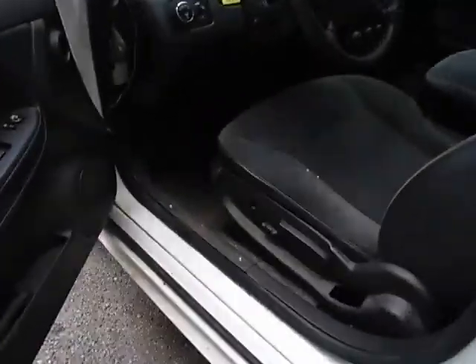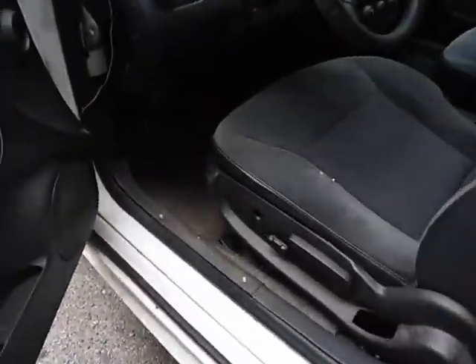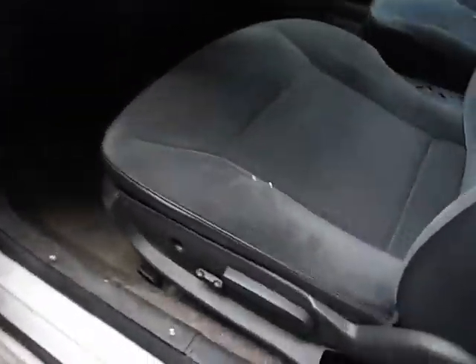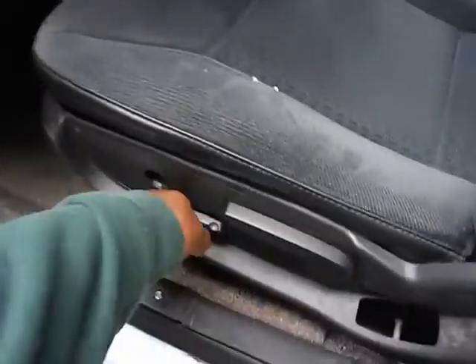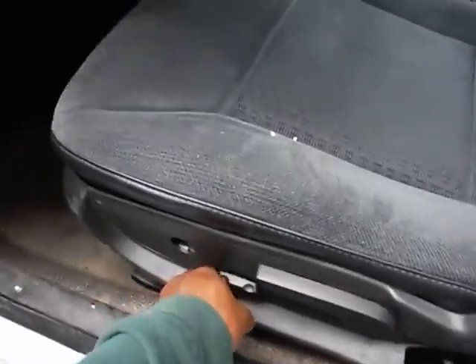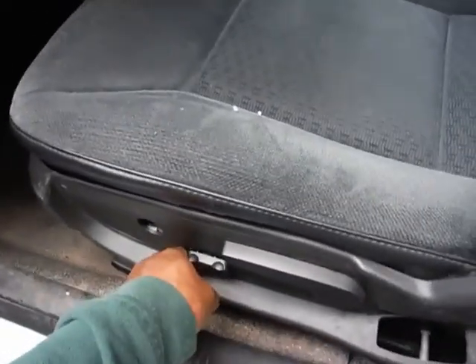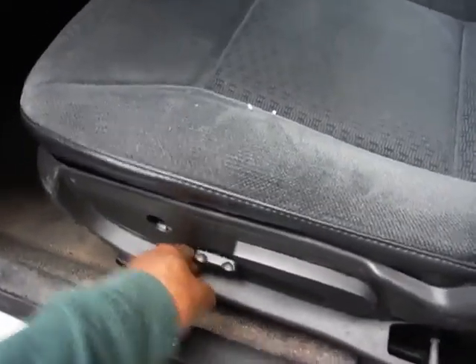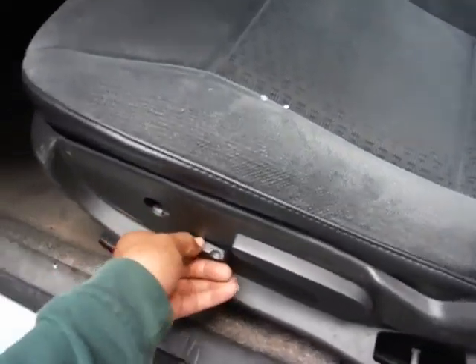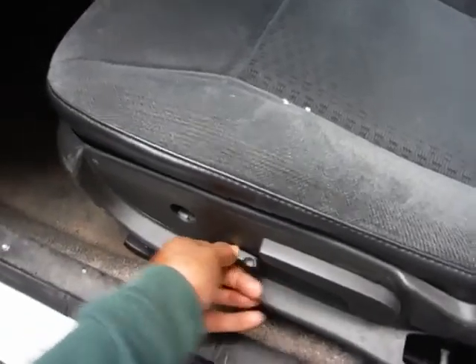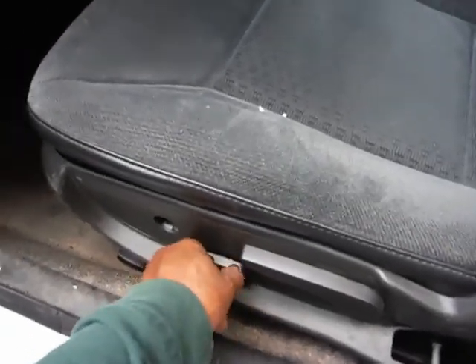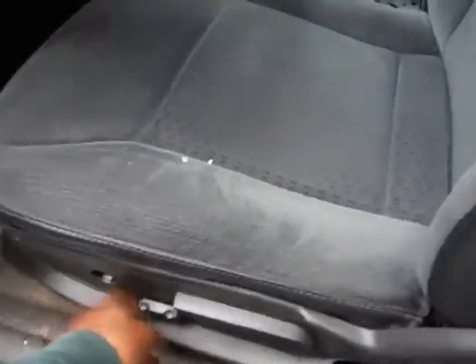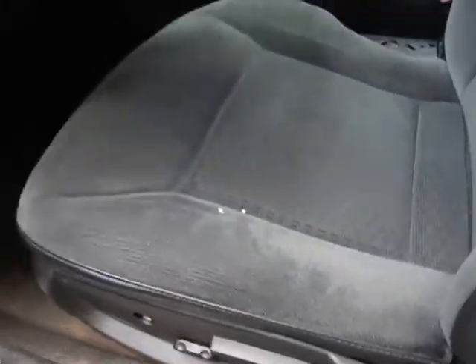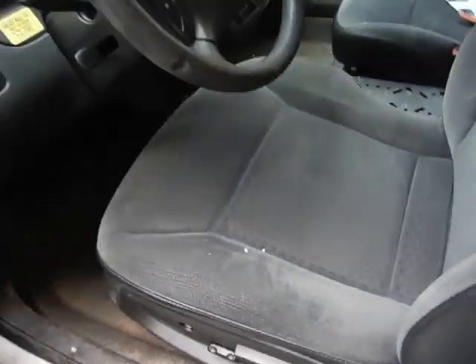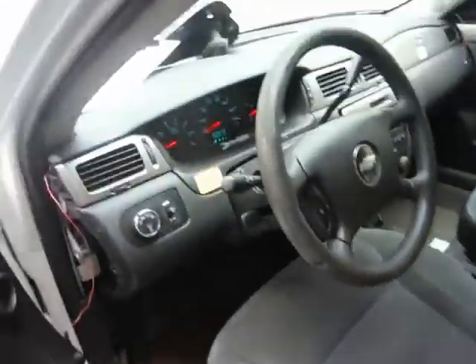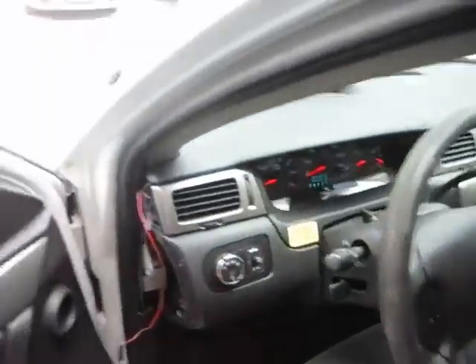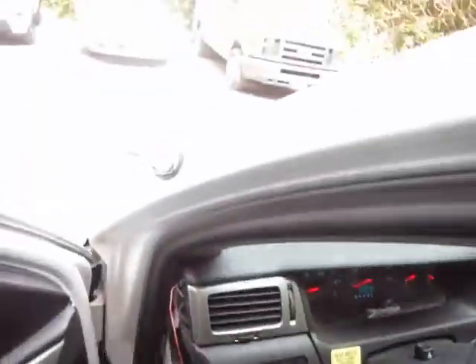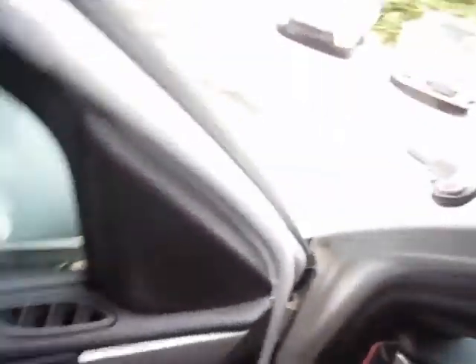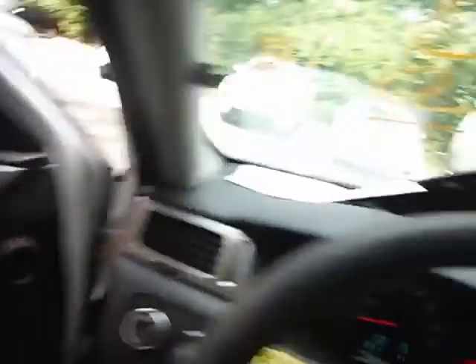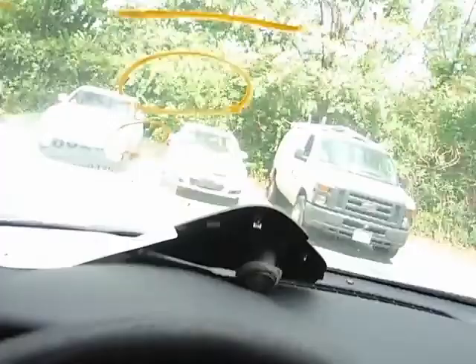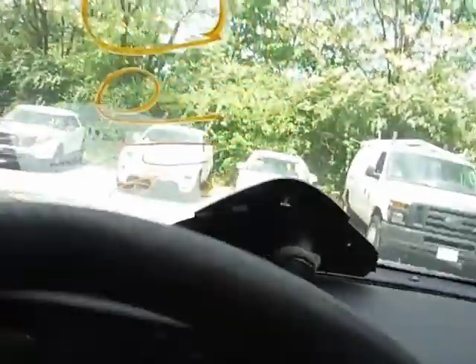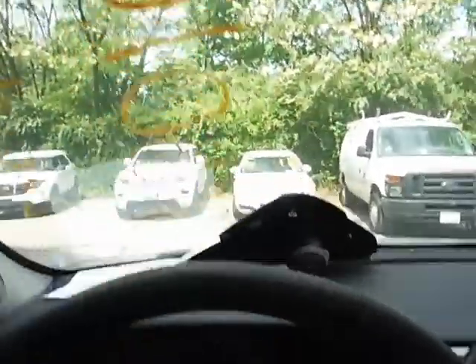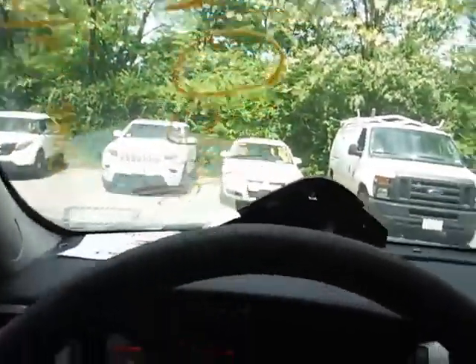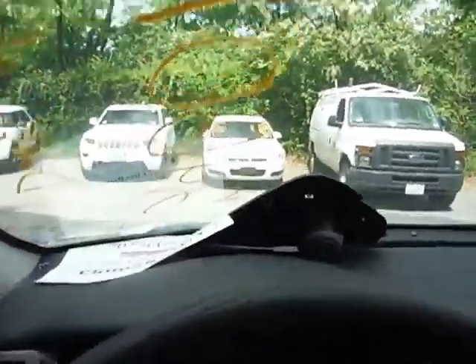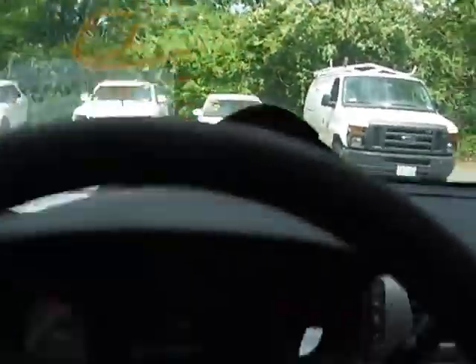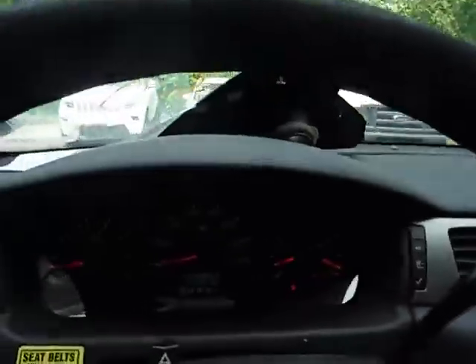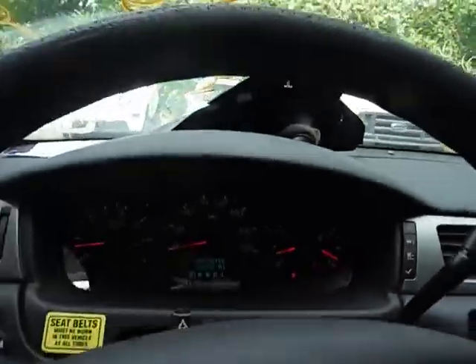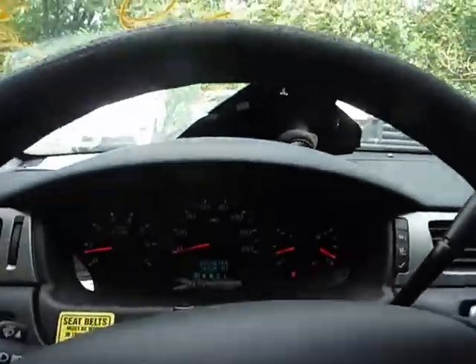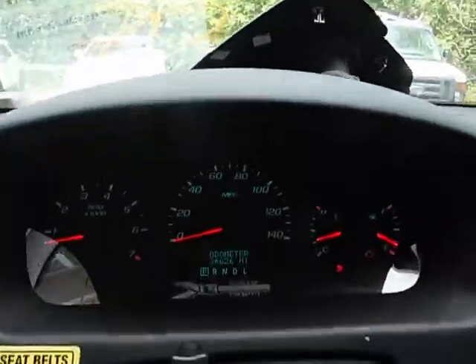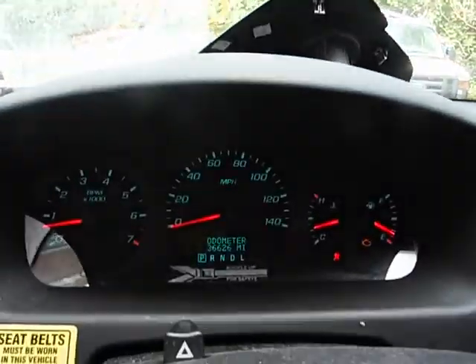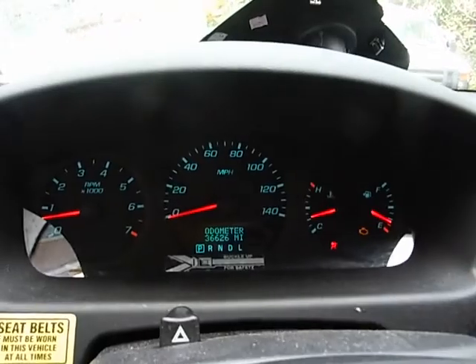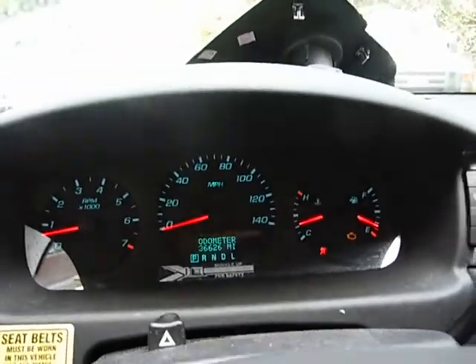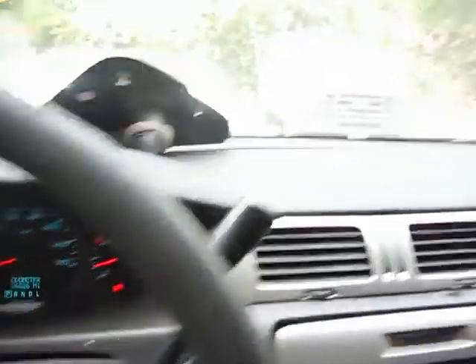The seat does not go back, so it's going to be real tight getting in here. 36,626 miles.